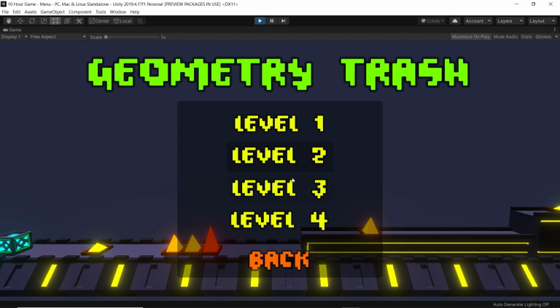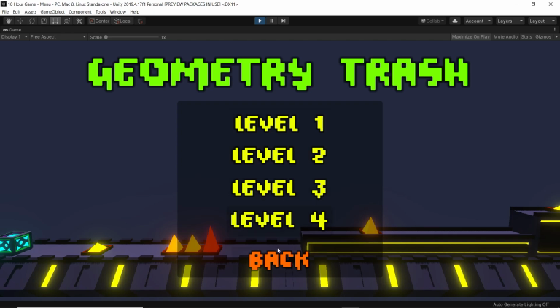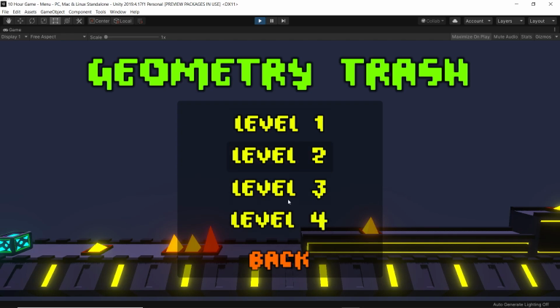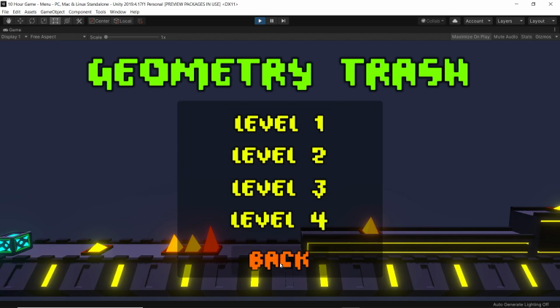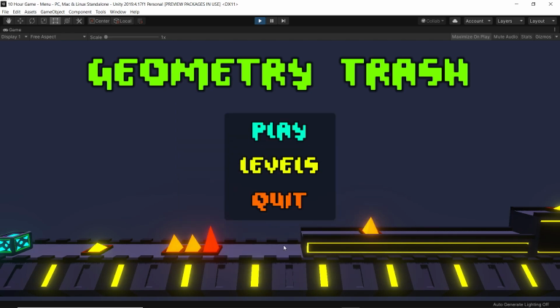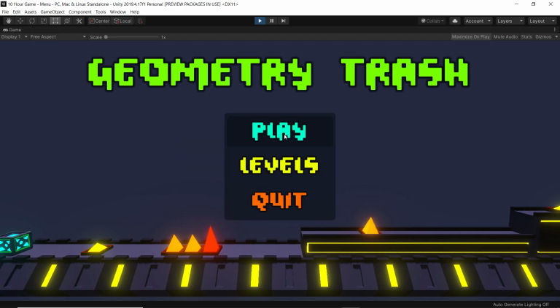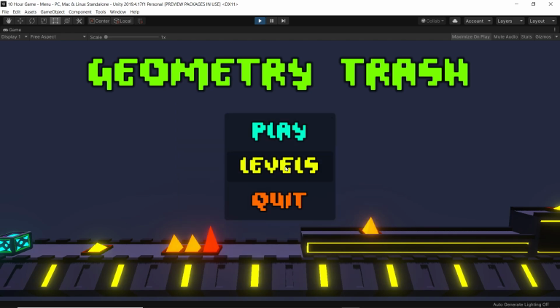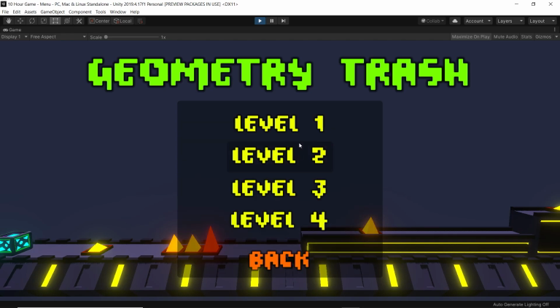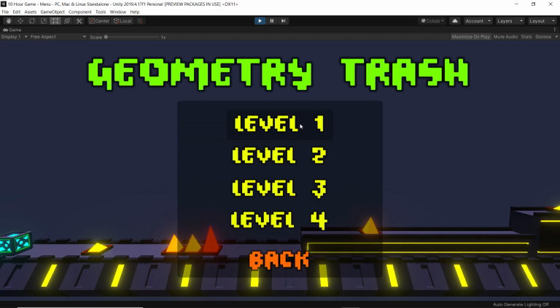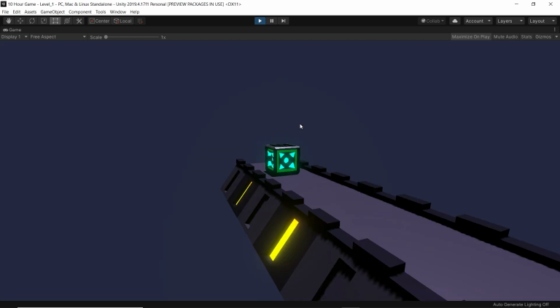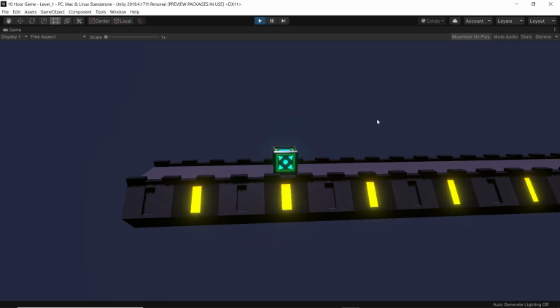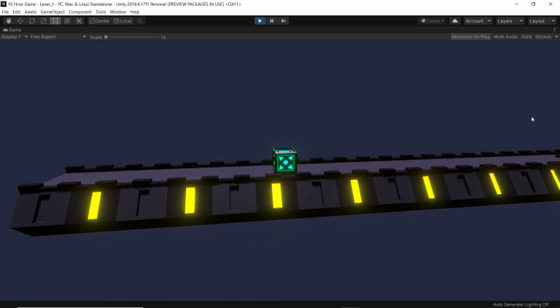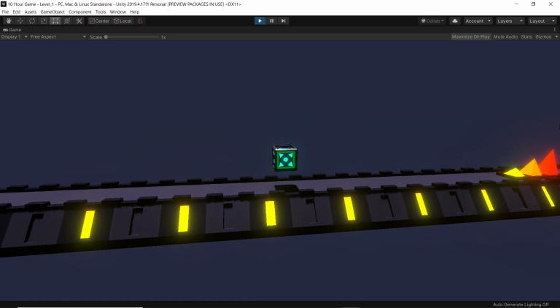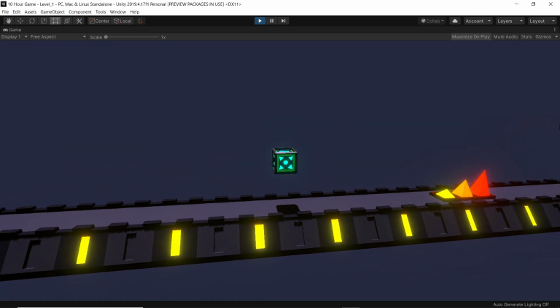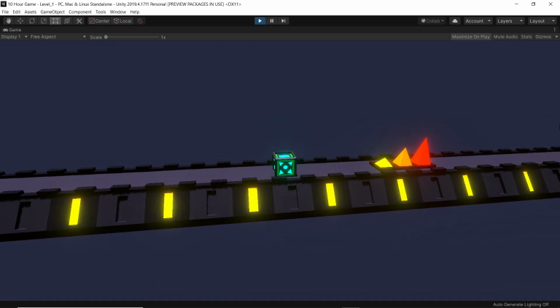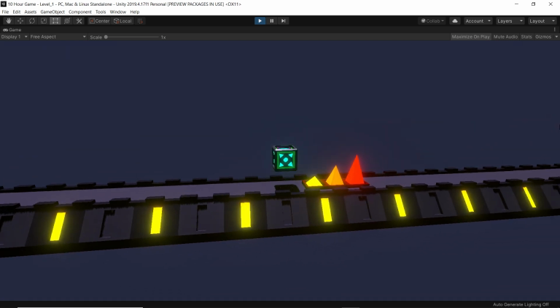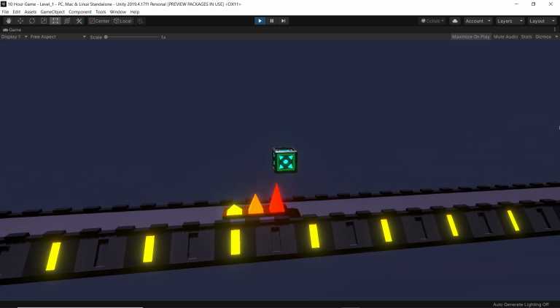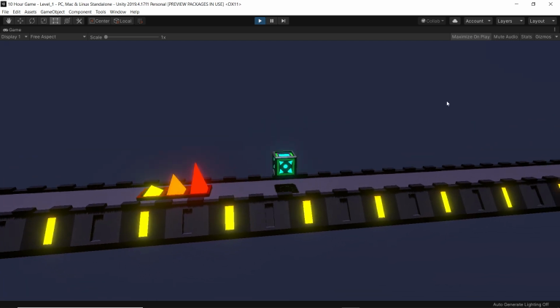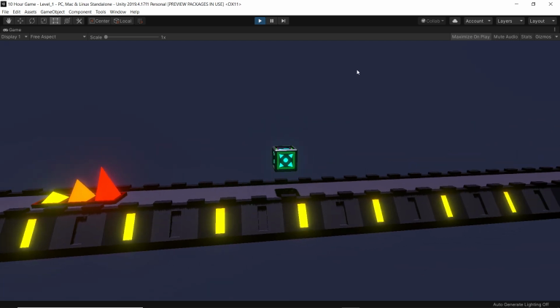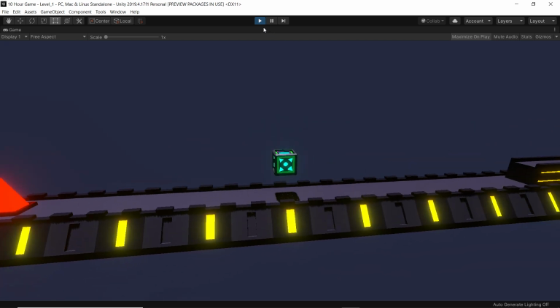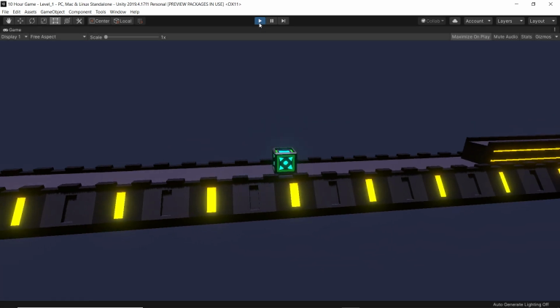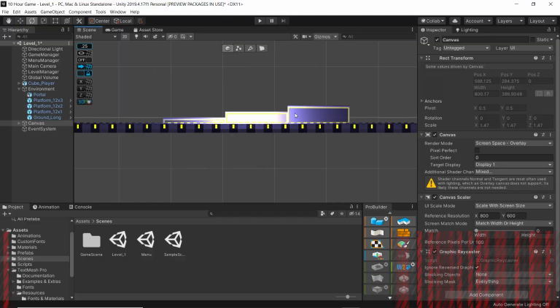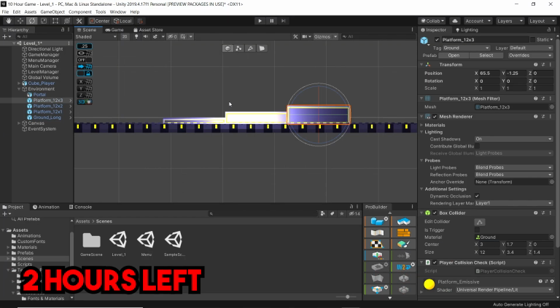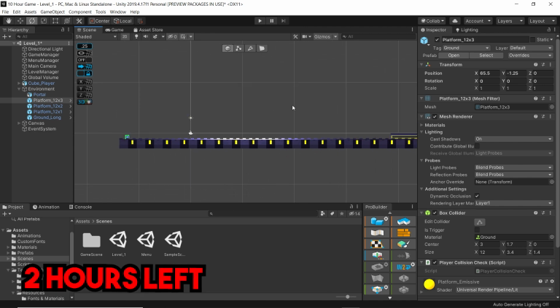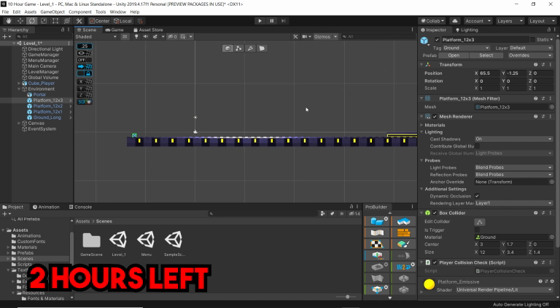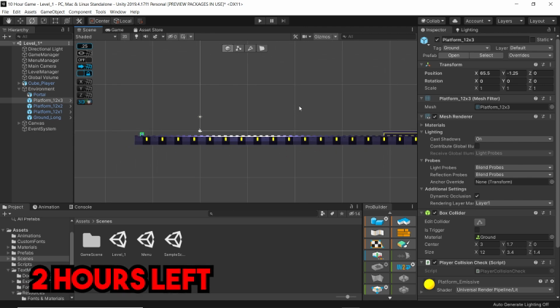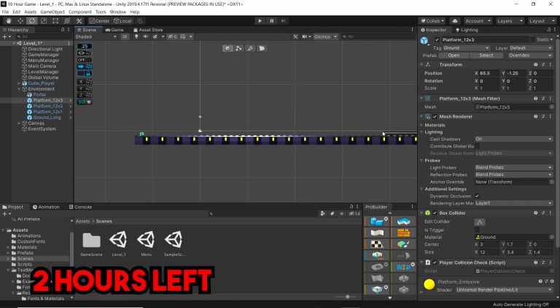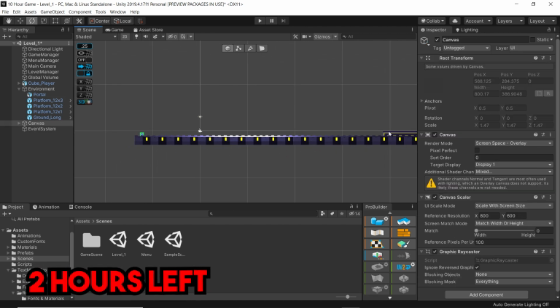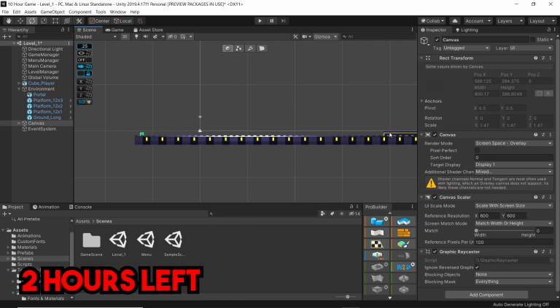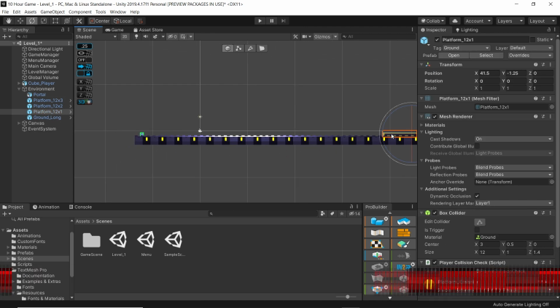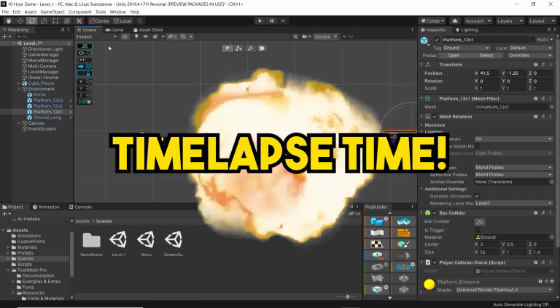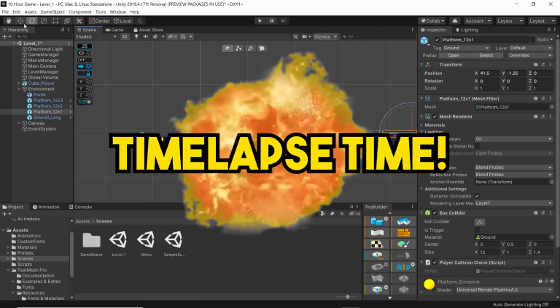I made a level select menu where you can obviously choose what level to play, but right now it's kind of useless because there aren't any levels yet. With two hours remaining I decided to work on making the levels — timelapse time.